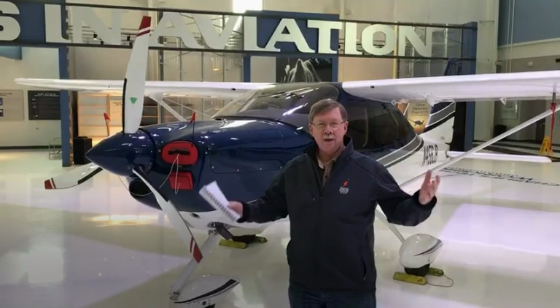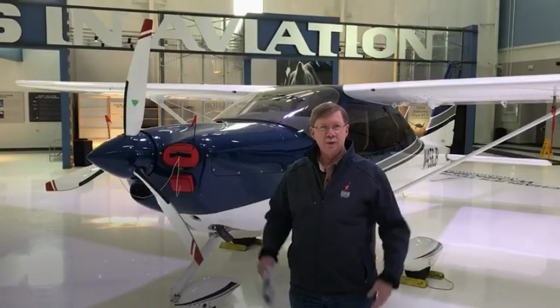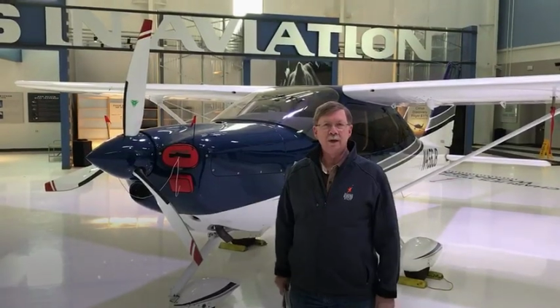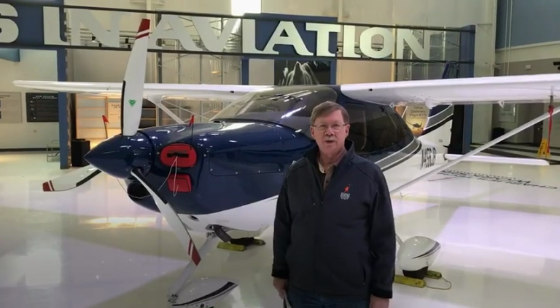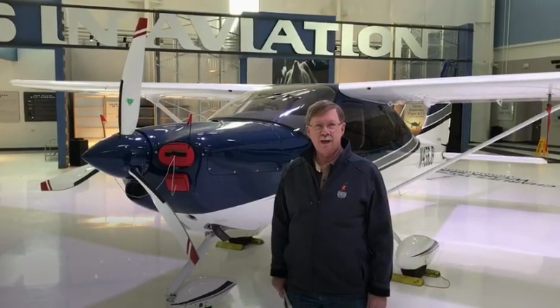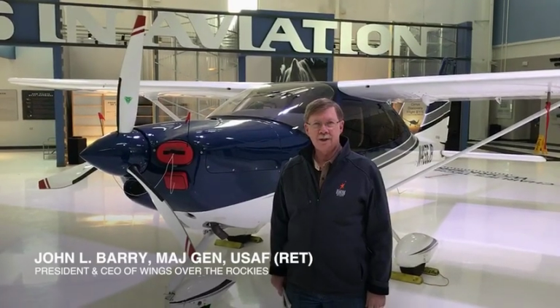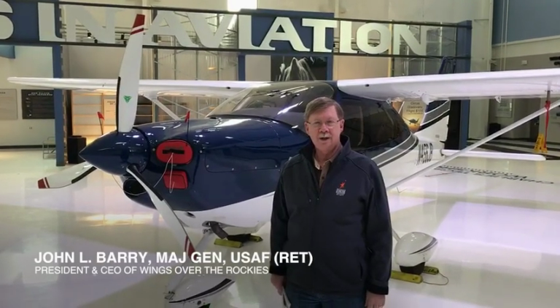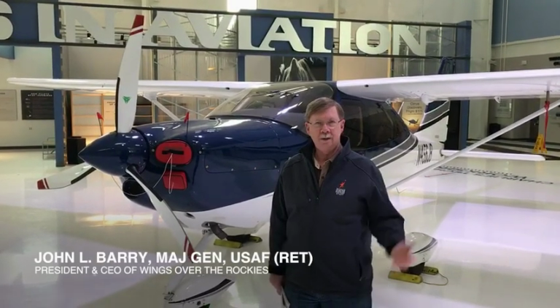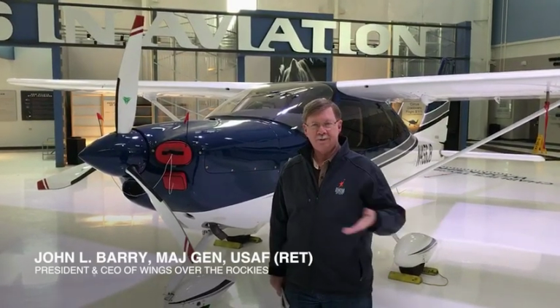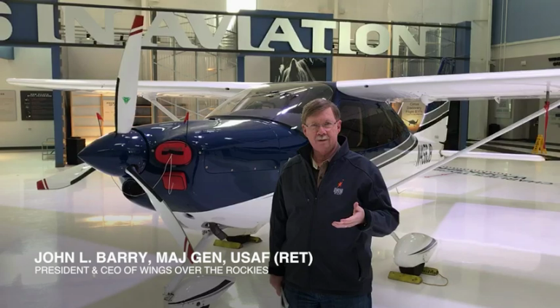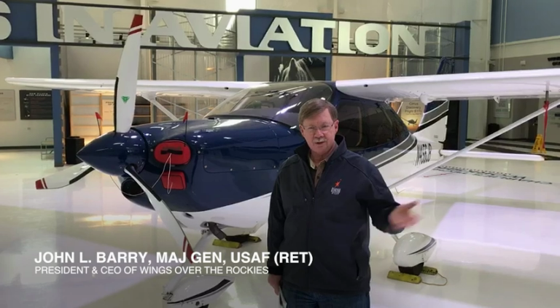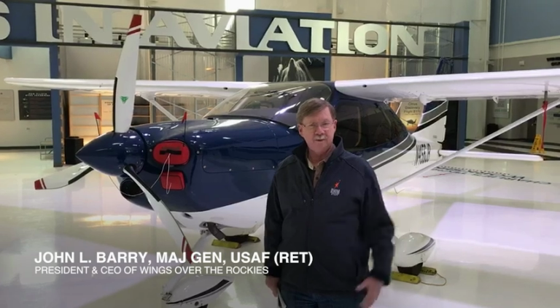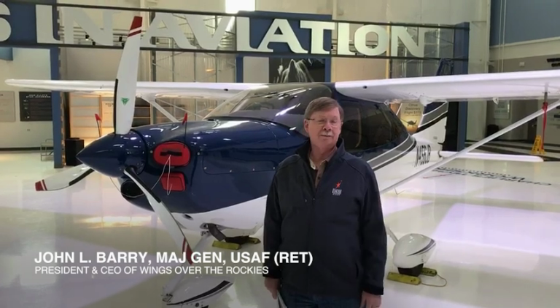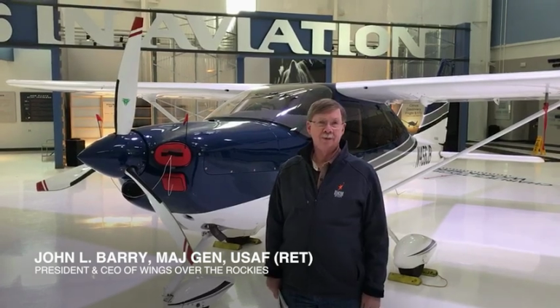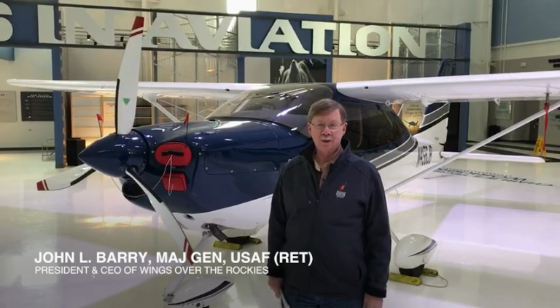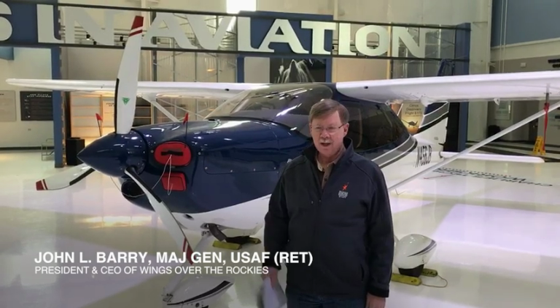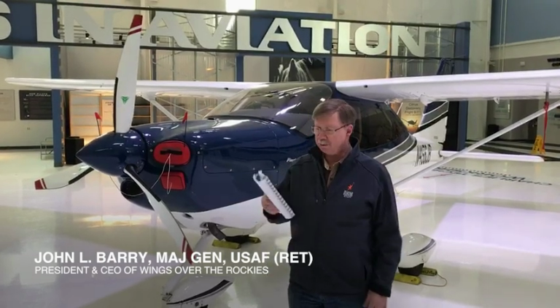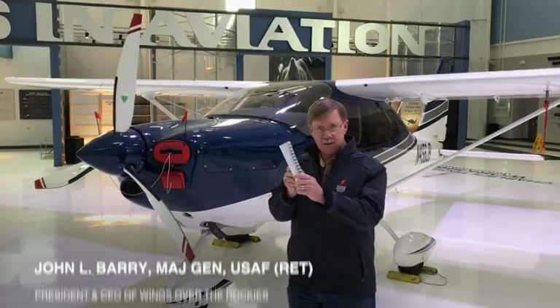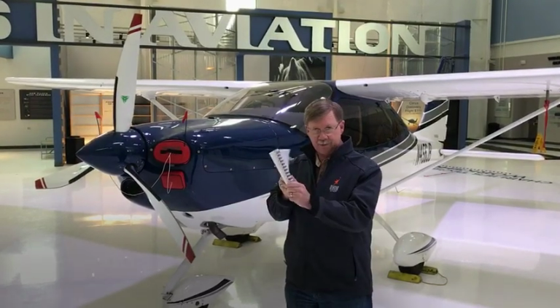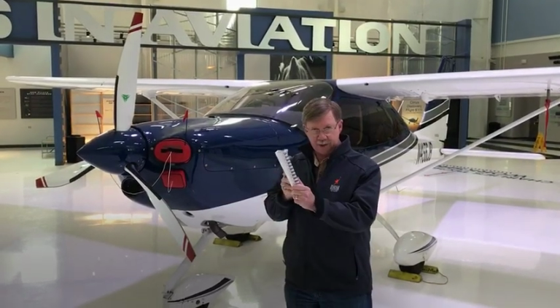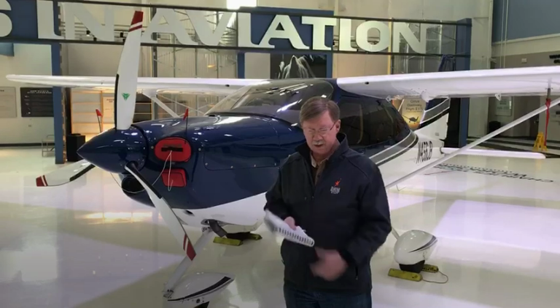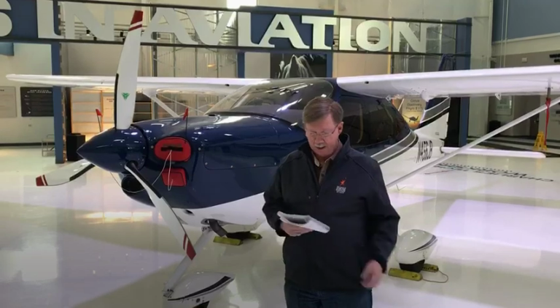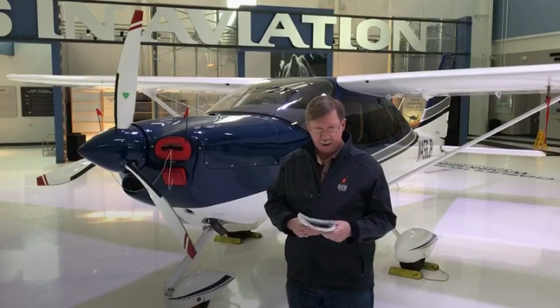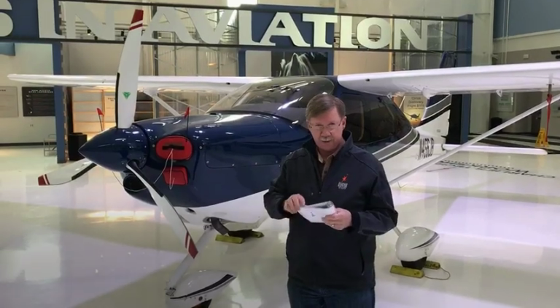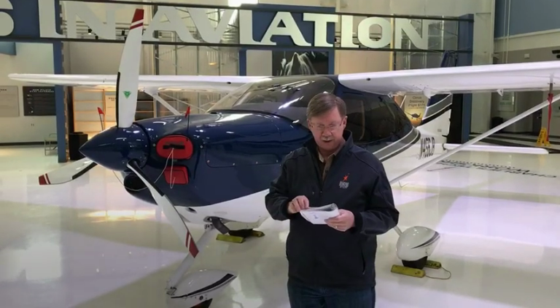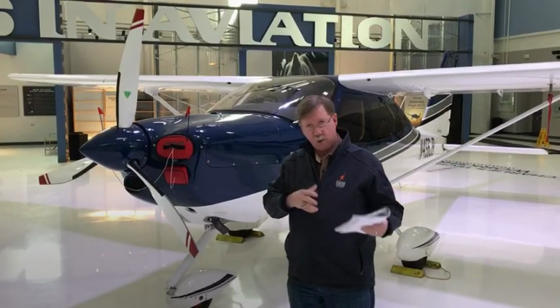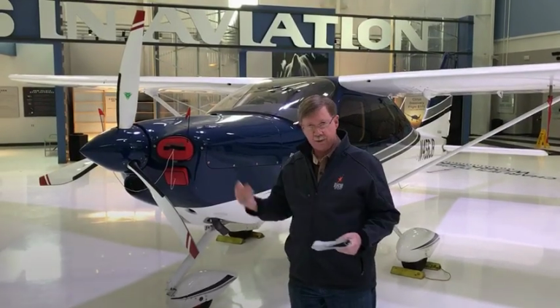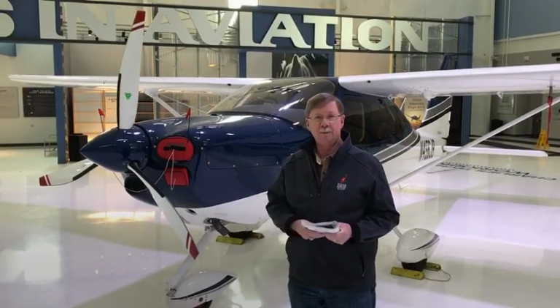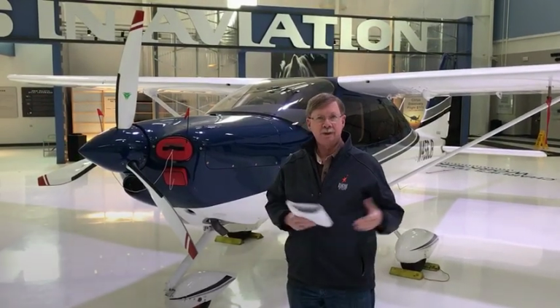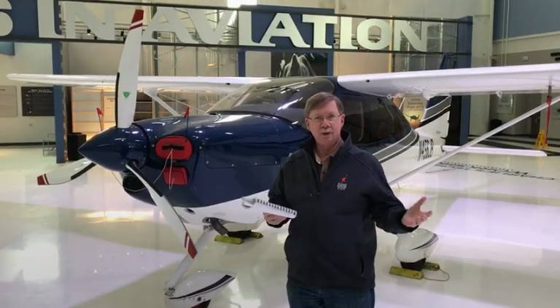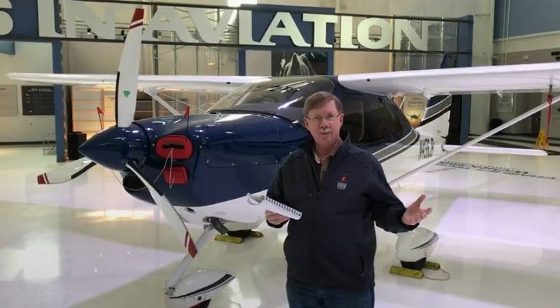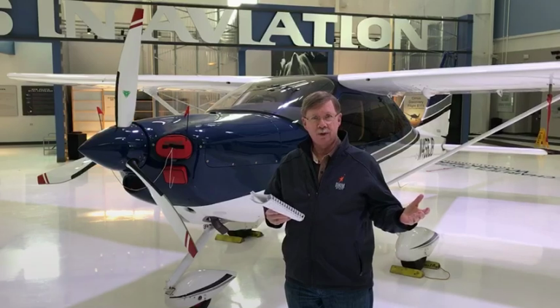Welcome to Wings Over the Rockies pre-flight of the external part of an airplane. As we always begin, we refer to the checklist. And as I go through the checklist, I'll walk around with the airplane and show you all the key points that we go through.